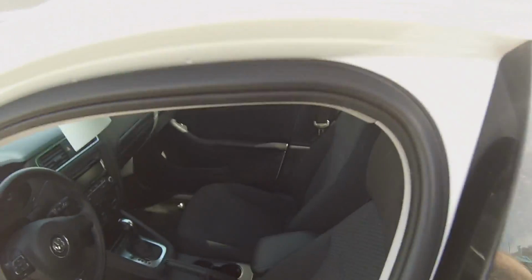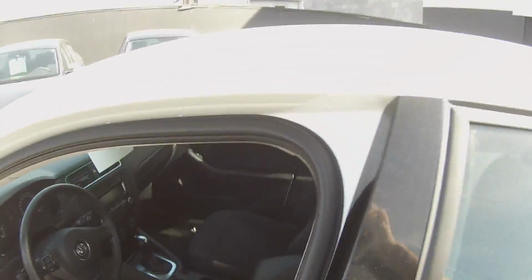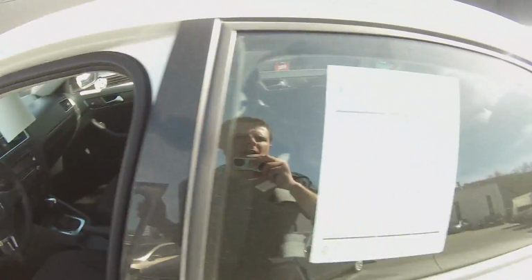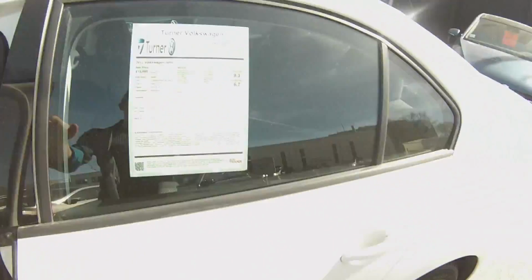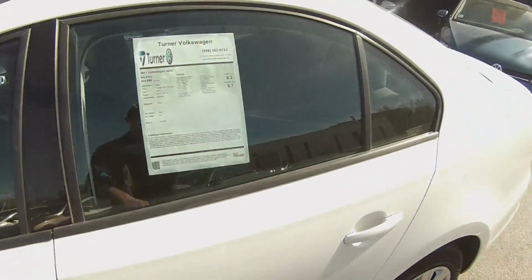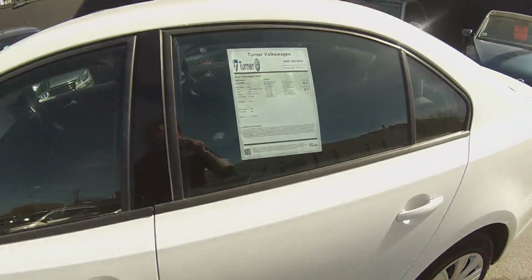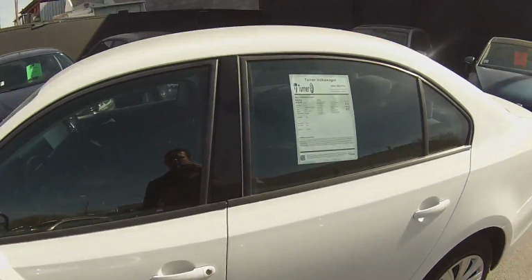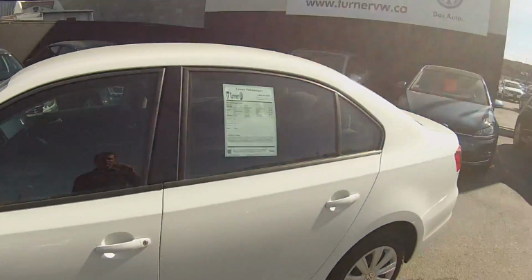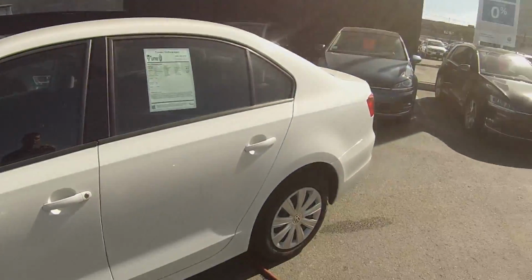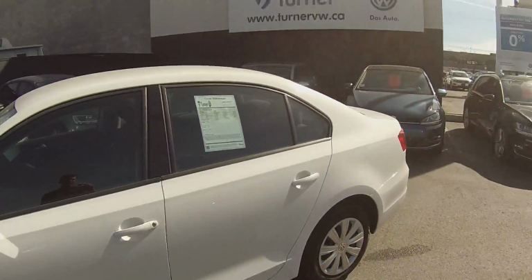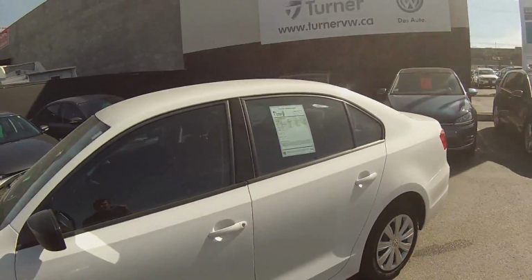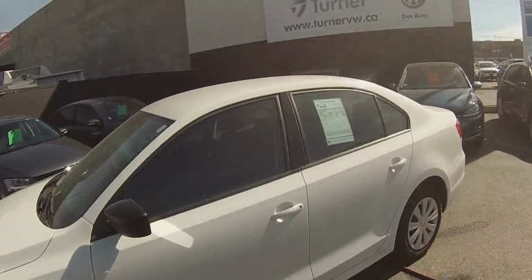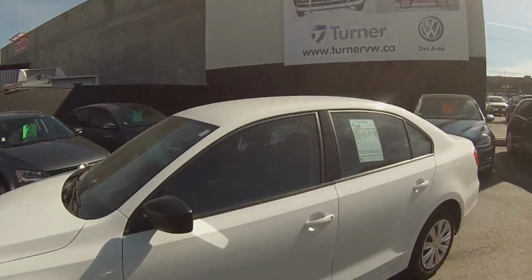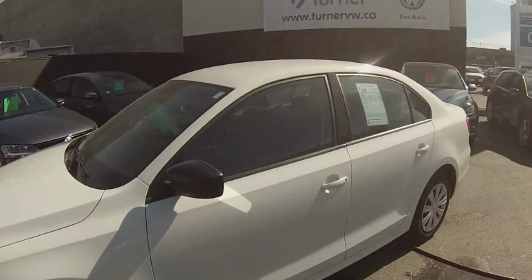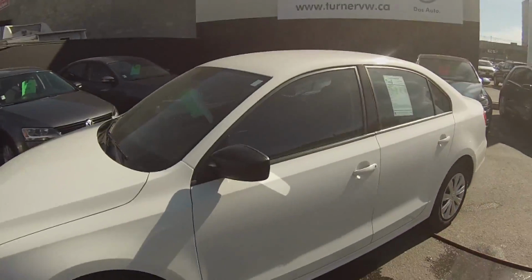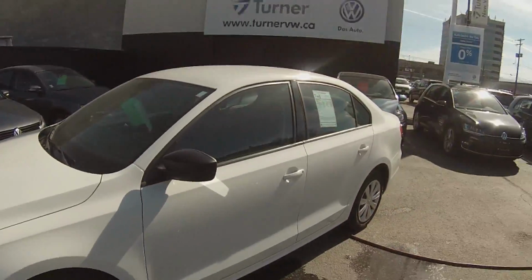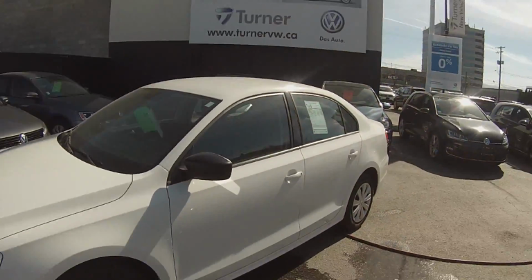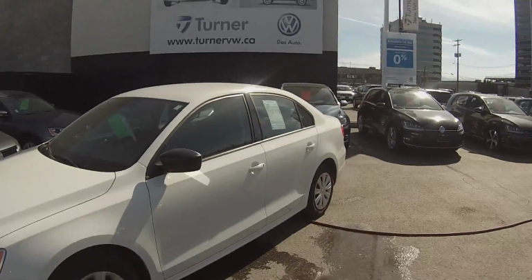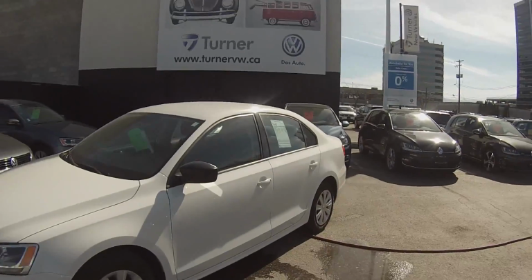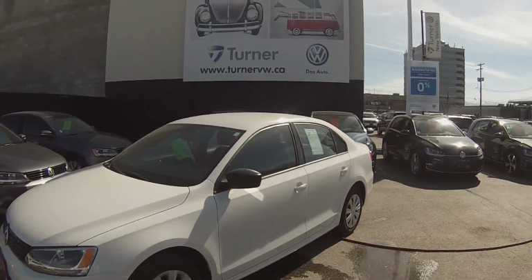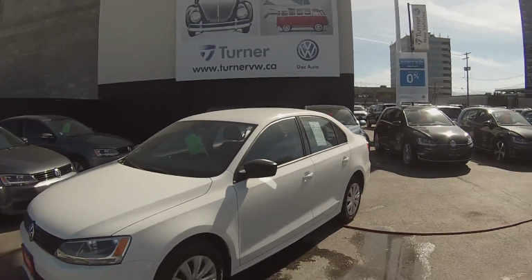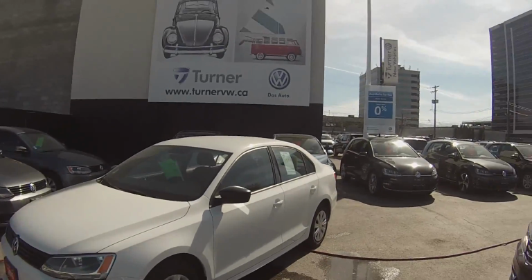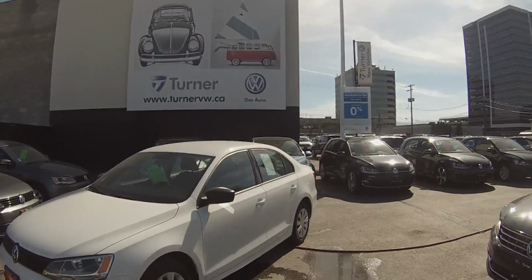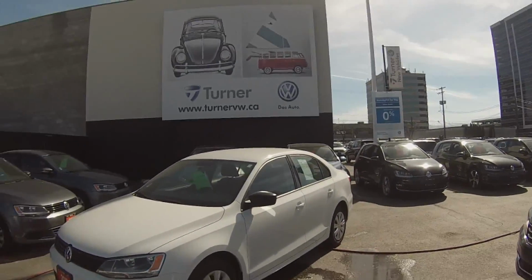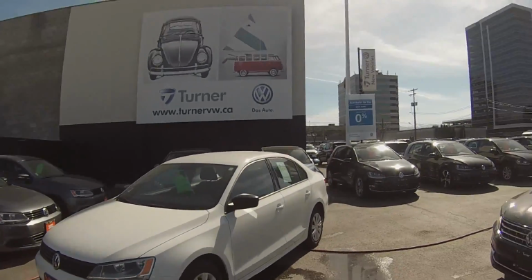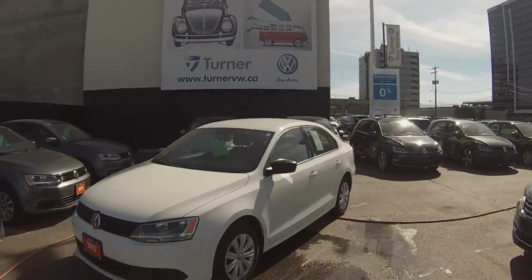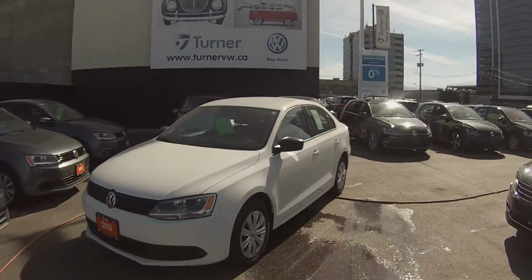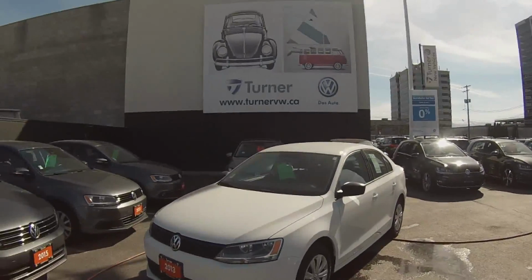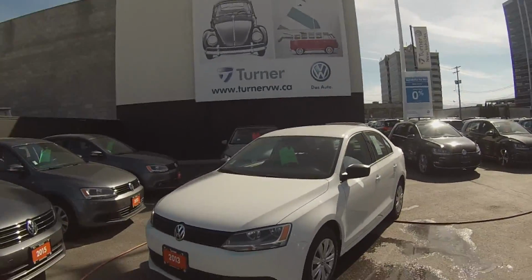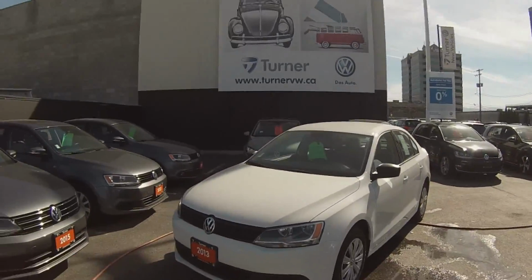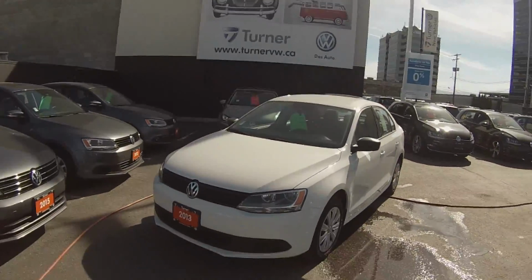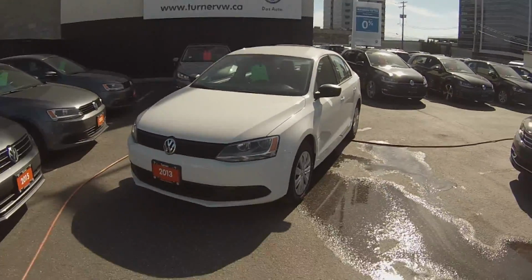This vehicle has been put through Turner's rigorous 112-point inspection and does come with a CarProof report. The CarProof is clean other than a glass claim, so this car has not been in any accidents.